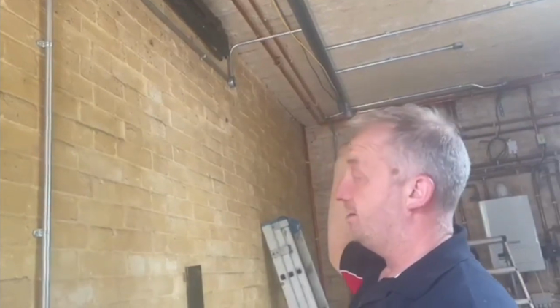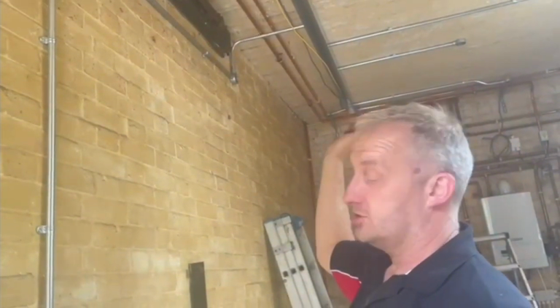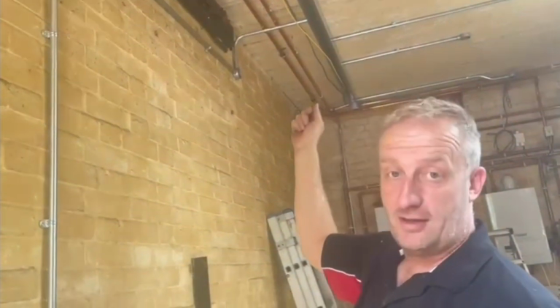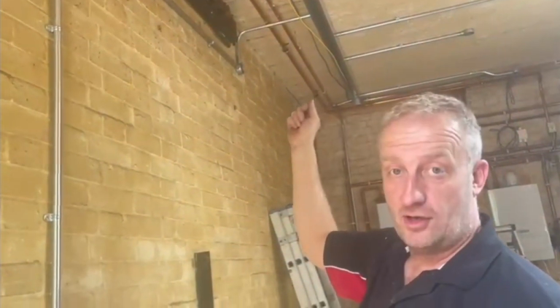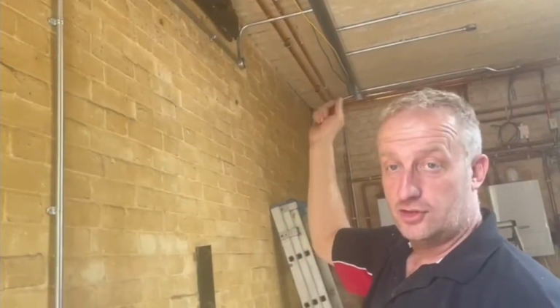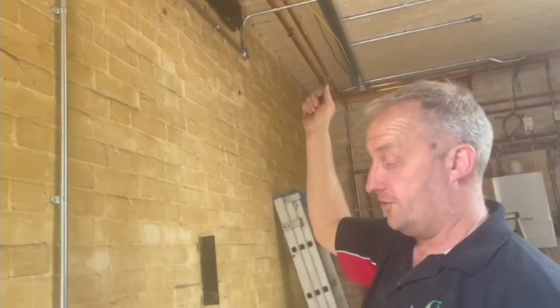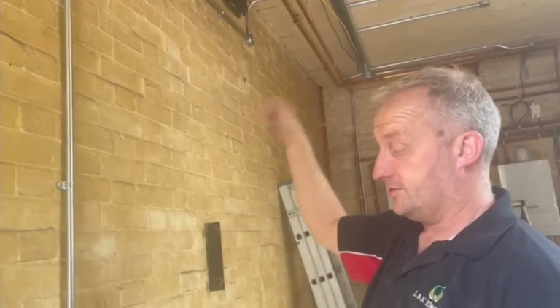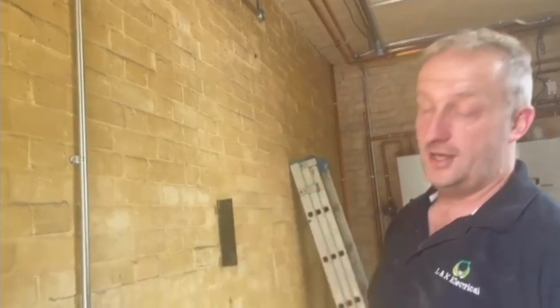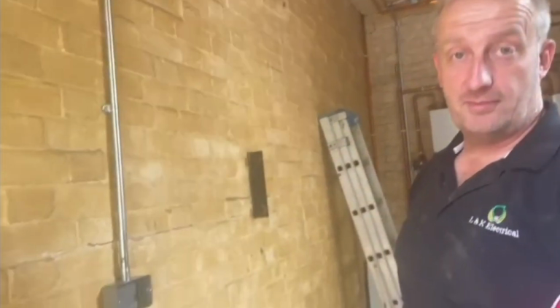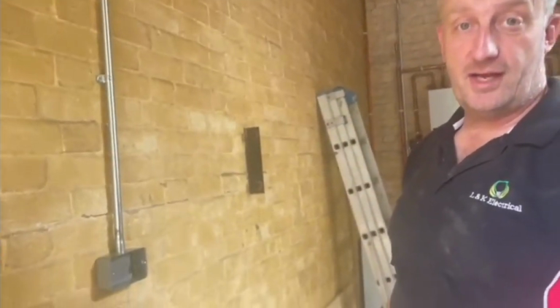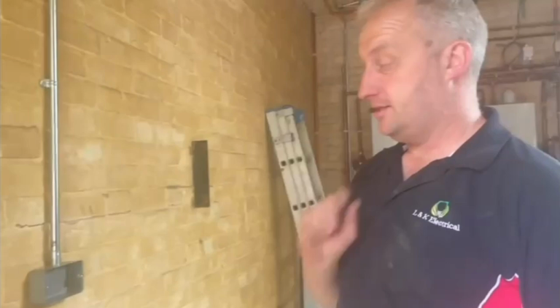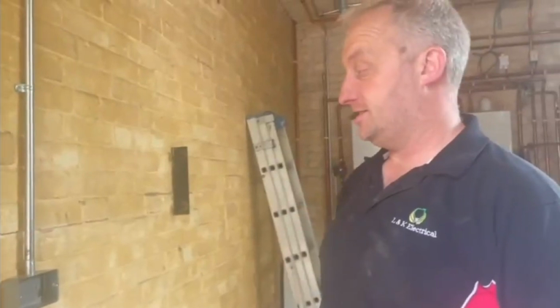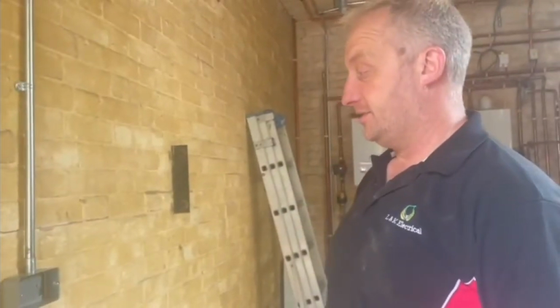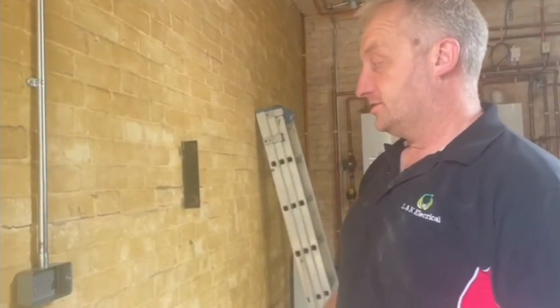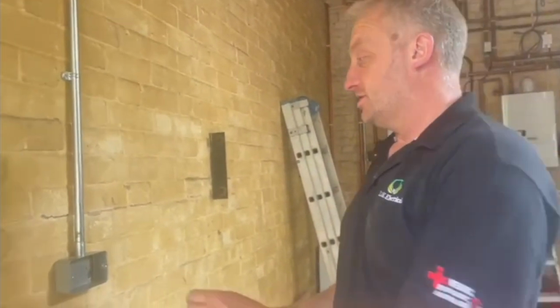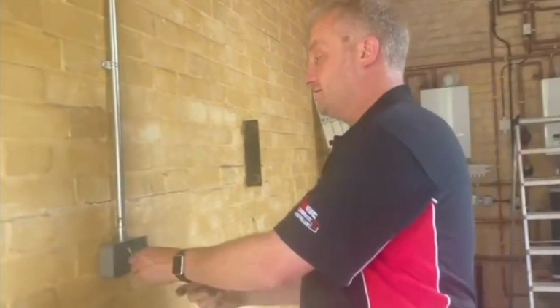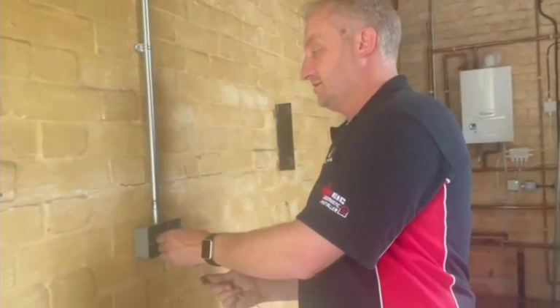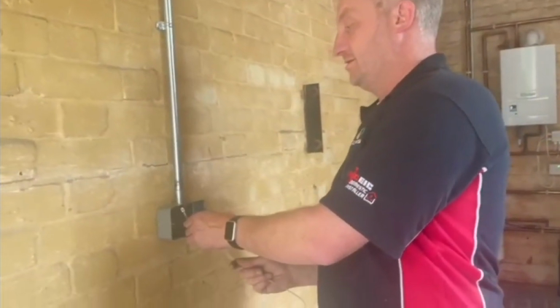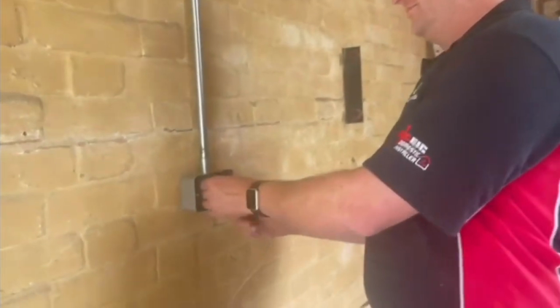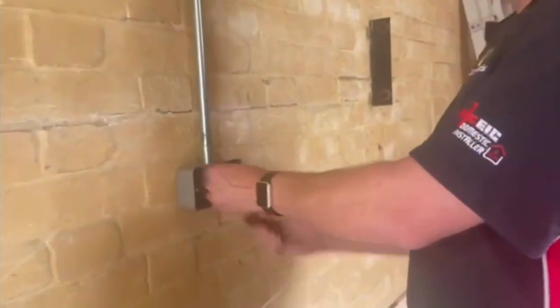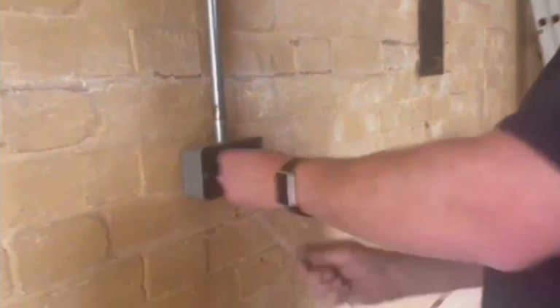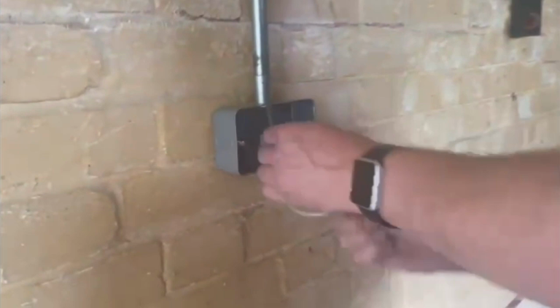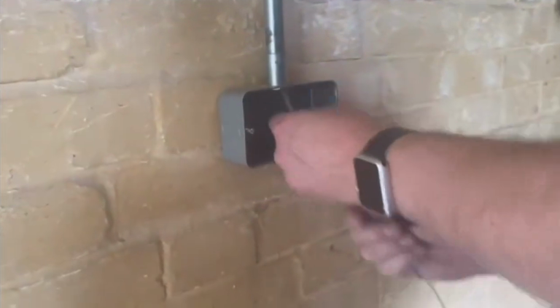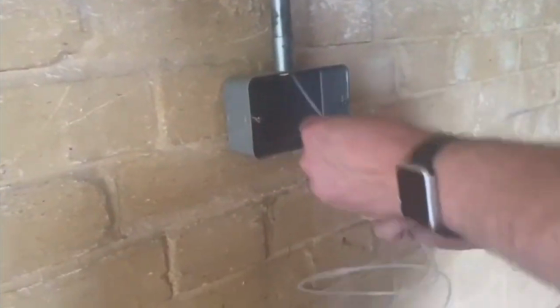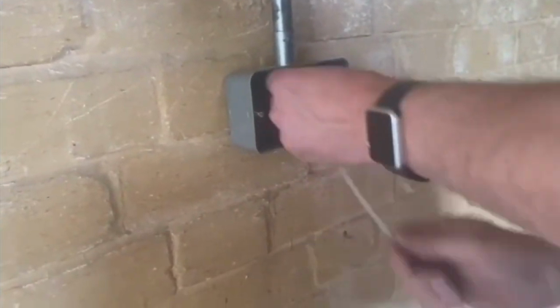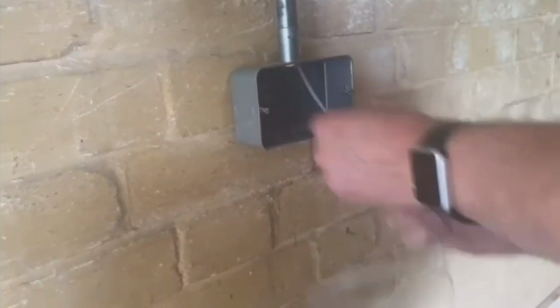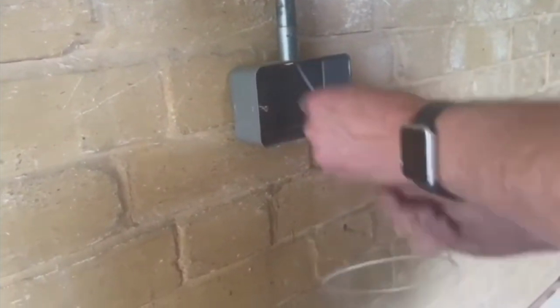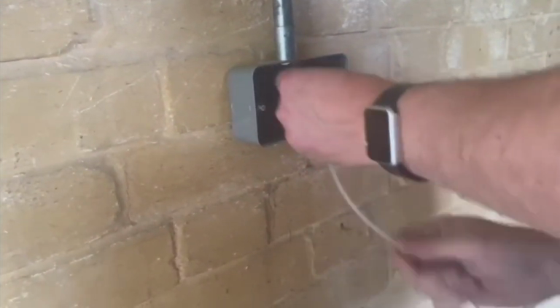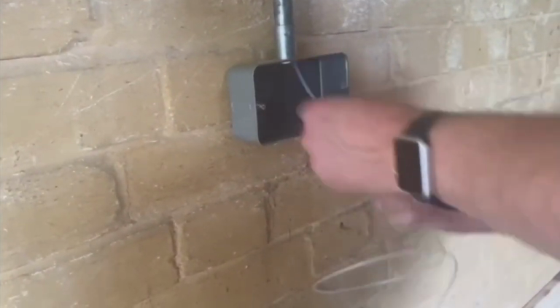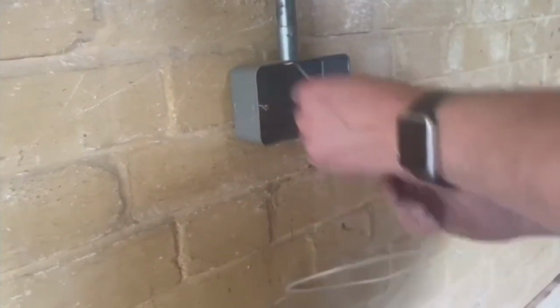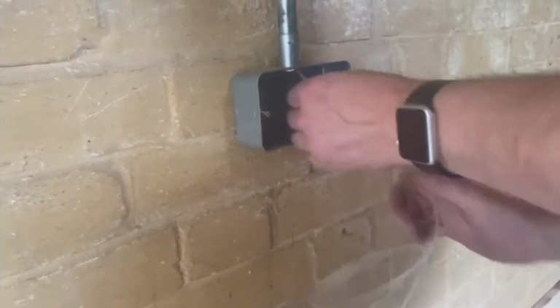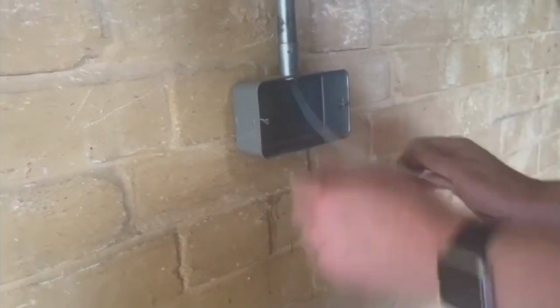And then we're going to show you how to tie on the 2.5mm cable in order to come down here without using any tape. So I'll just start this — come up to the top there.